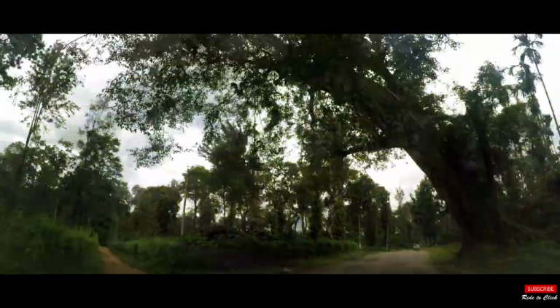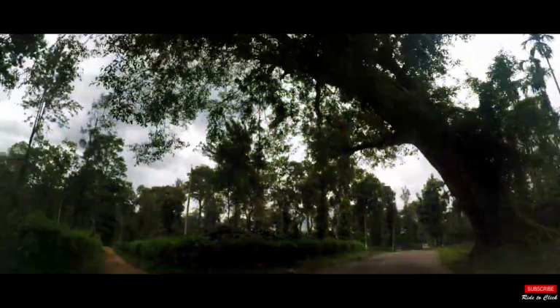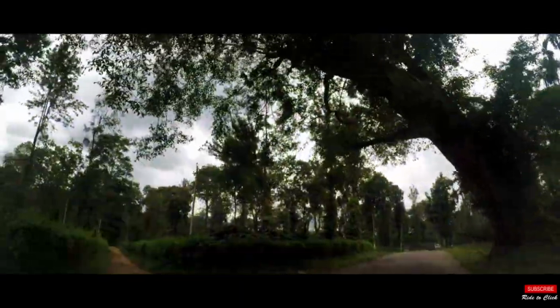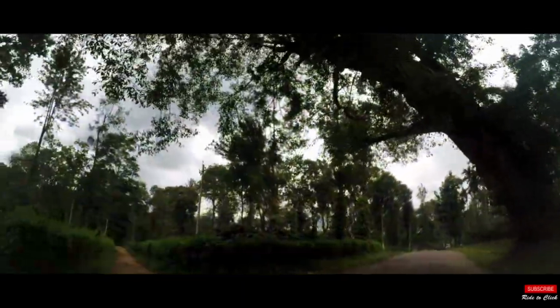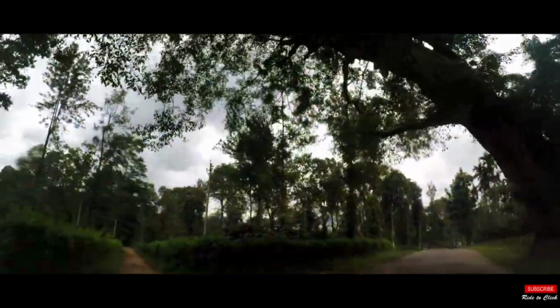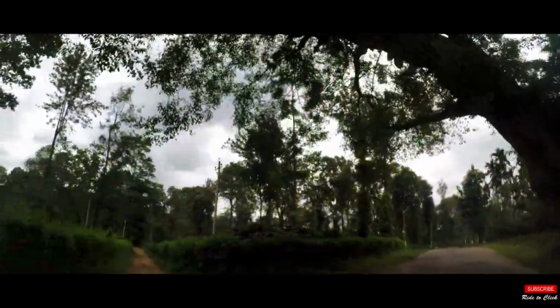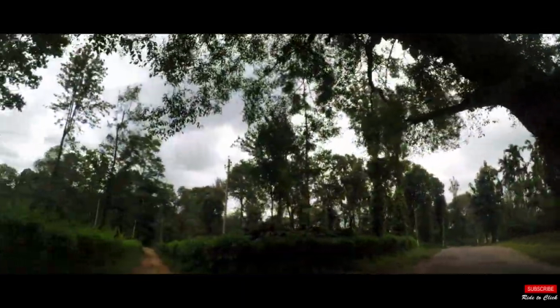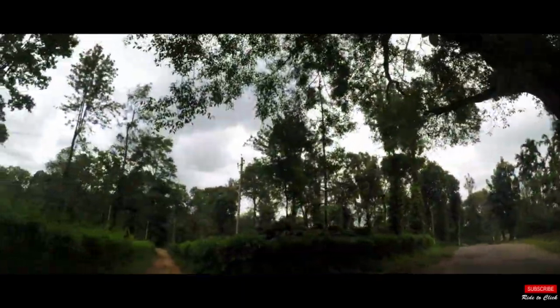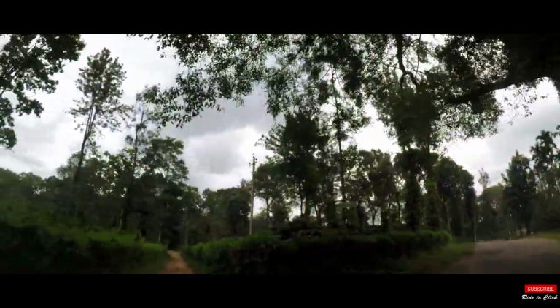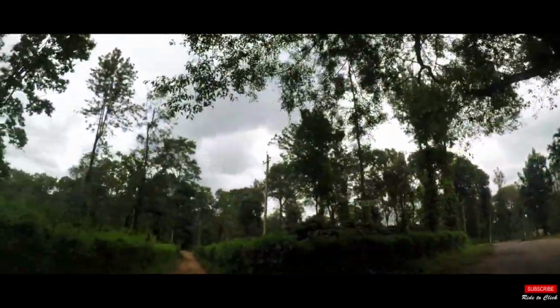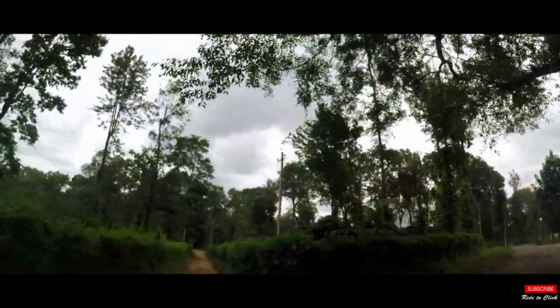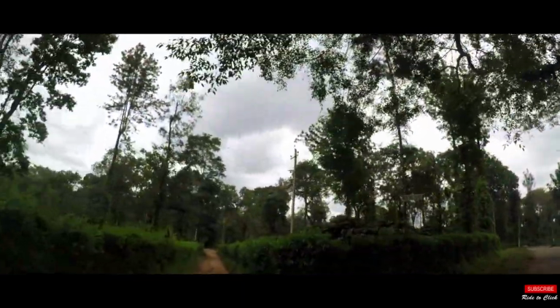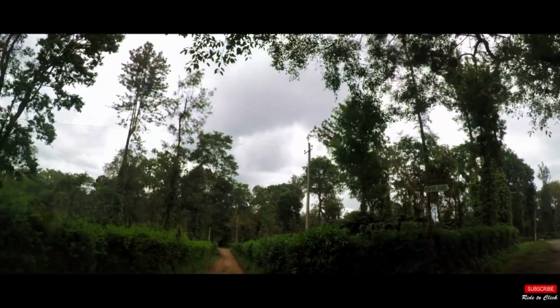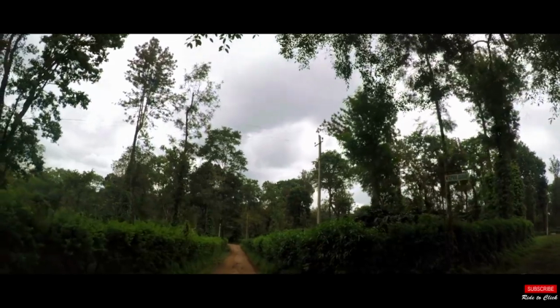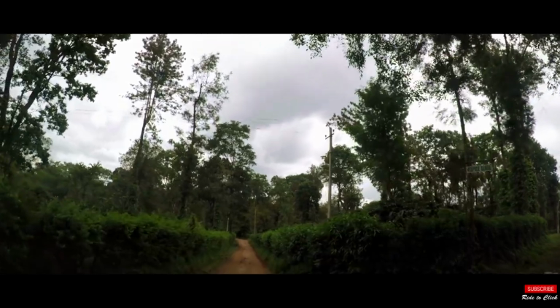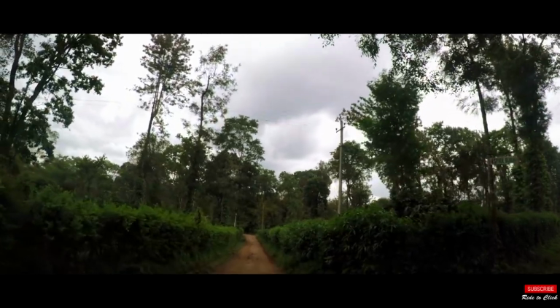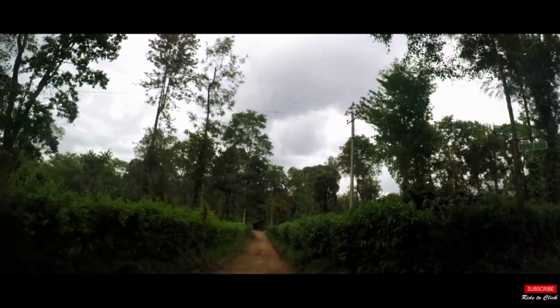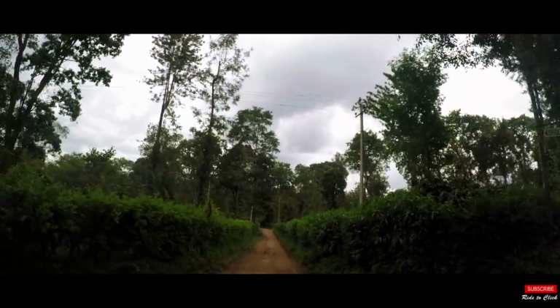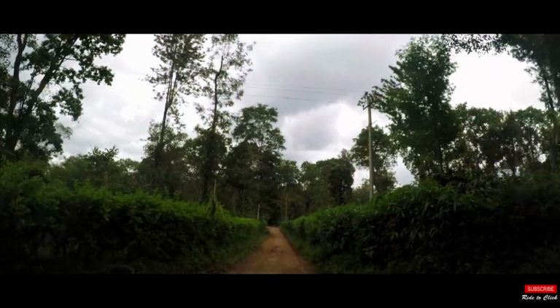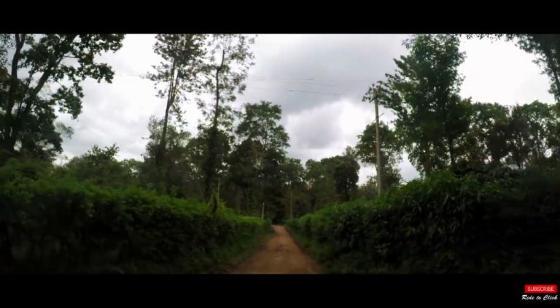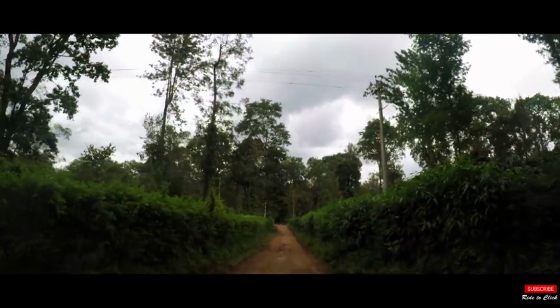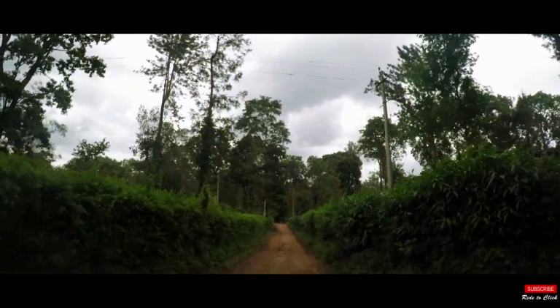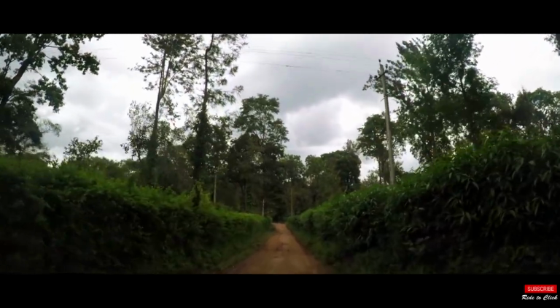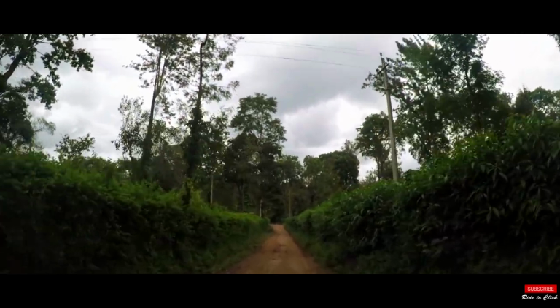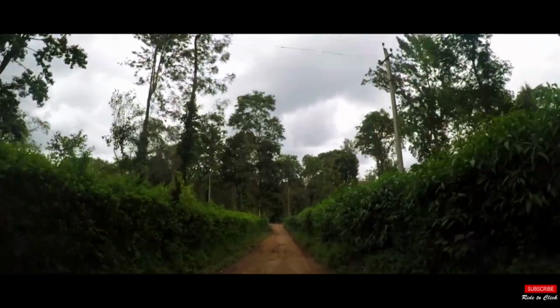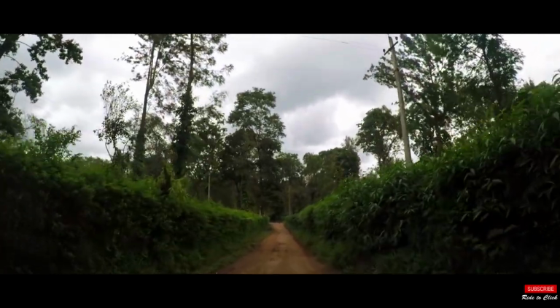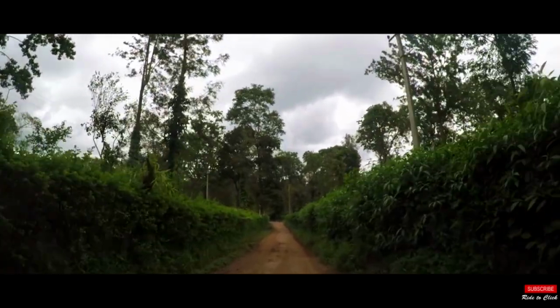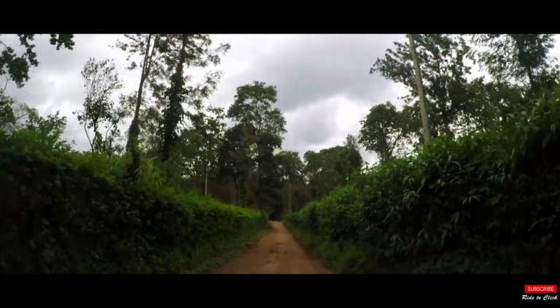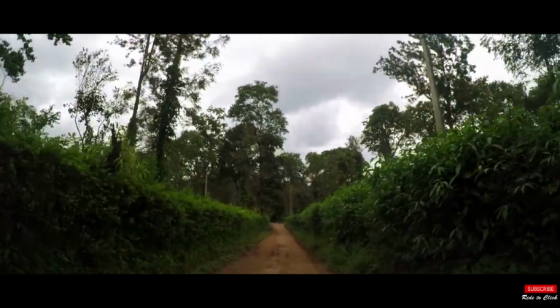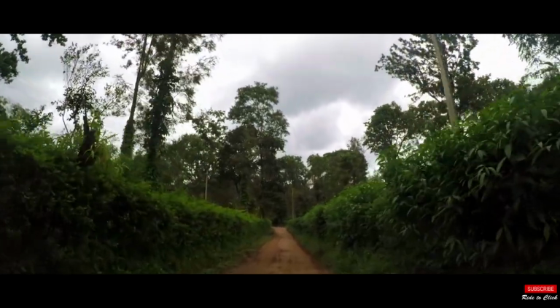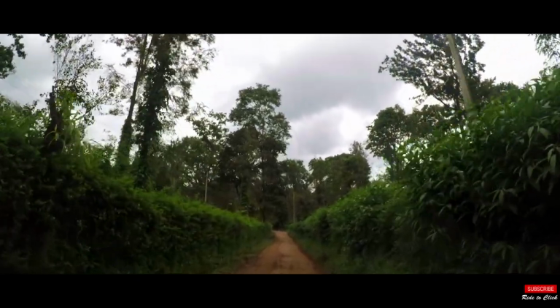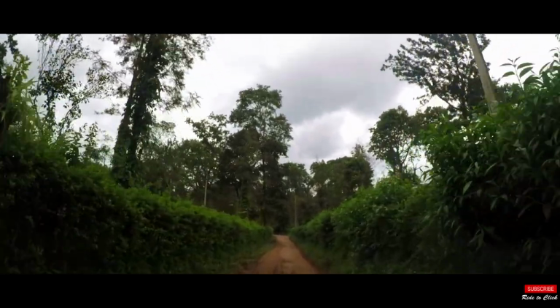We continued our journey and reached our homestay around 9am. As beautiful as the journey was, the destination was even more beautiful.